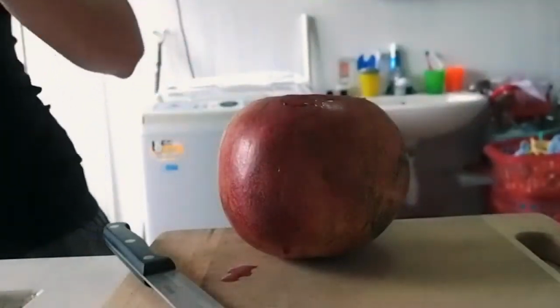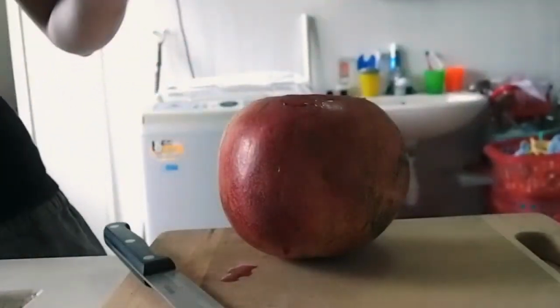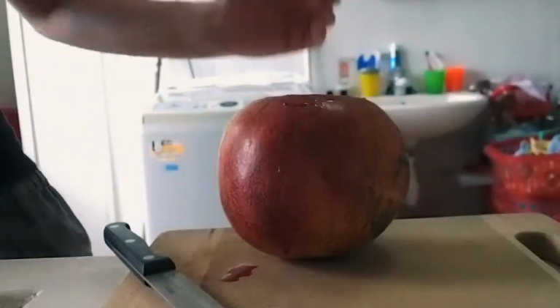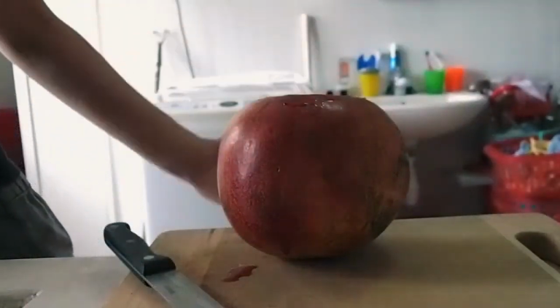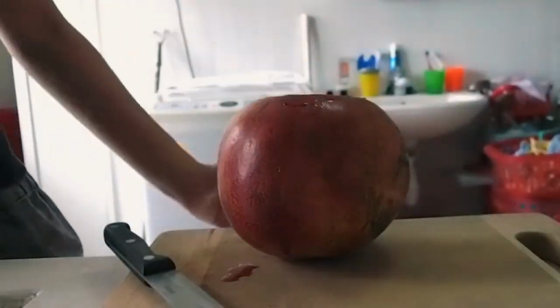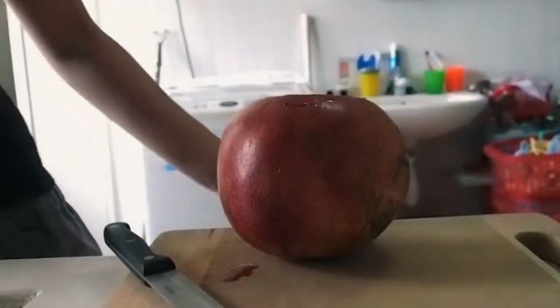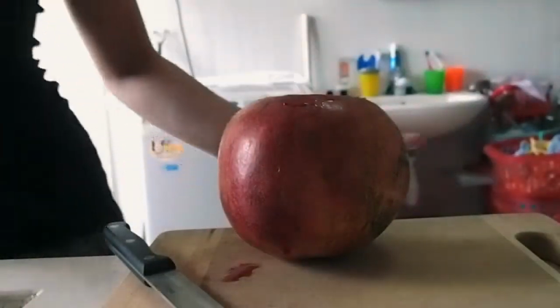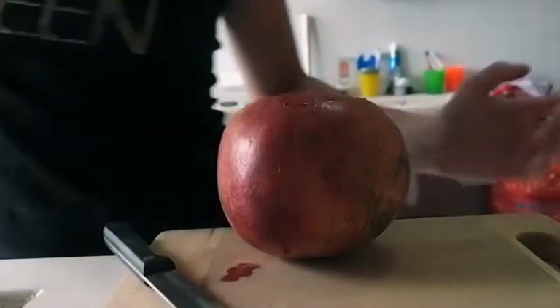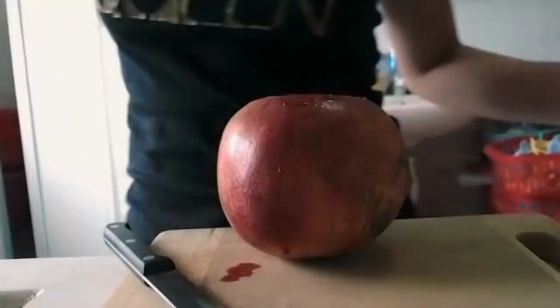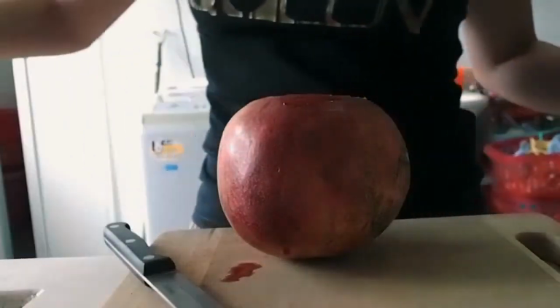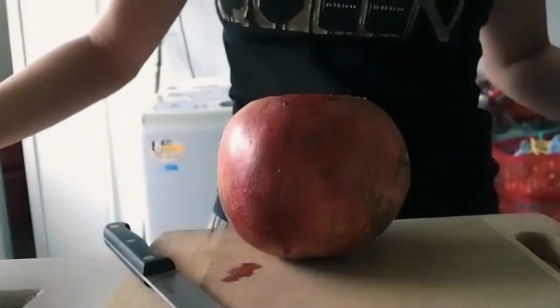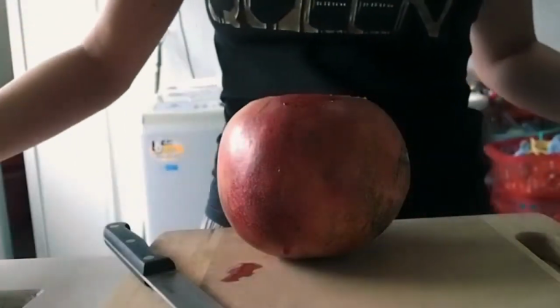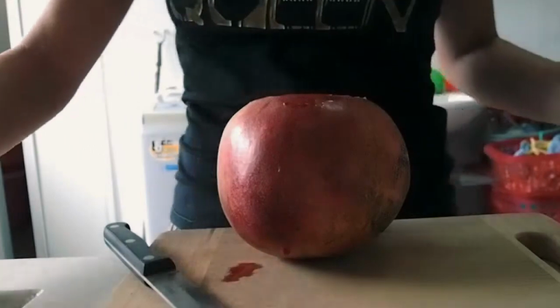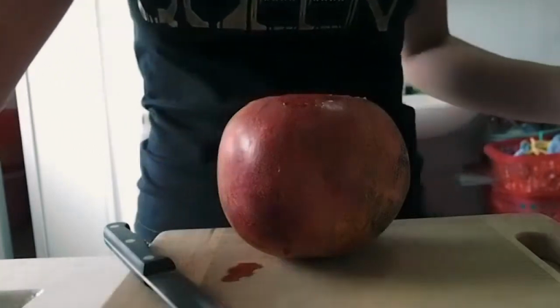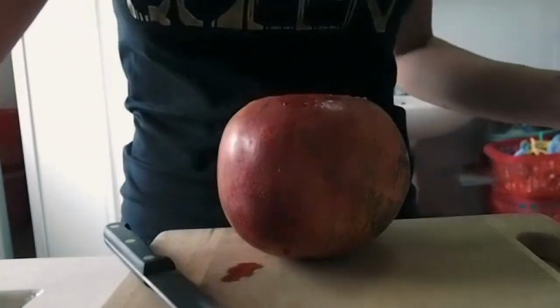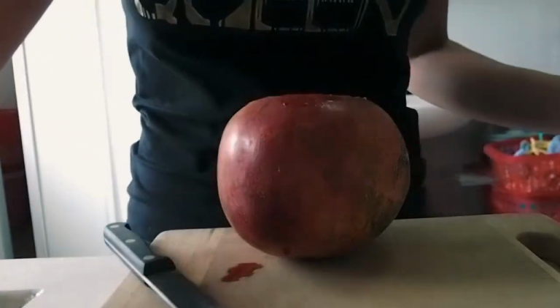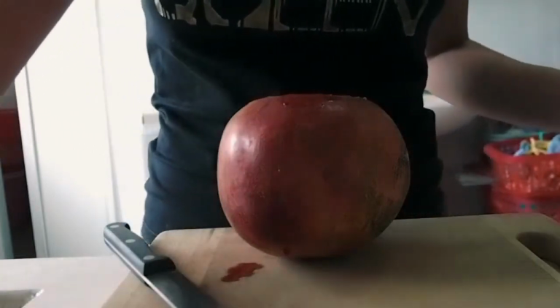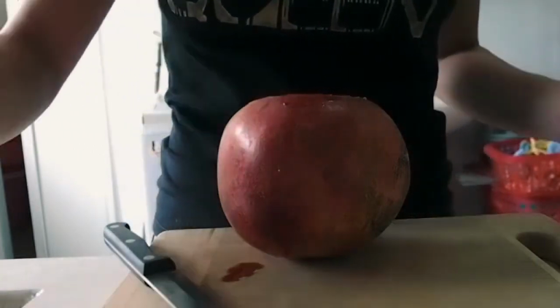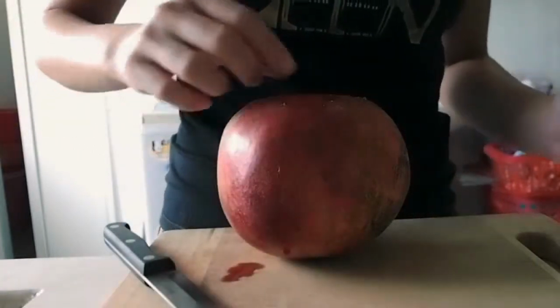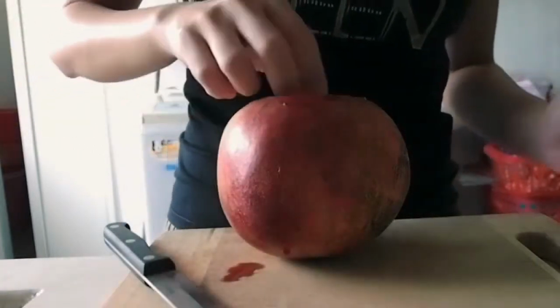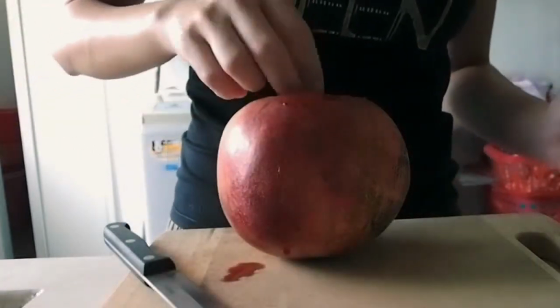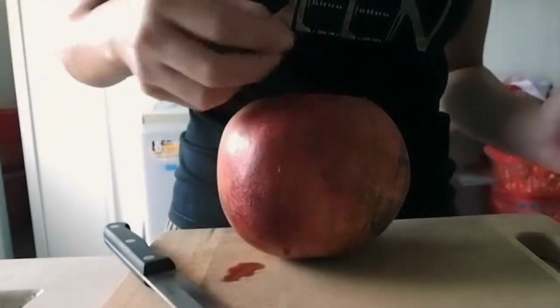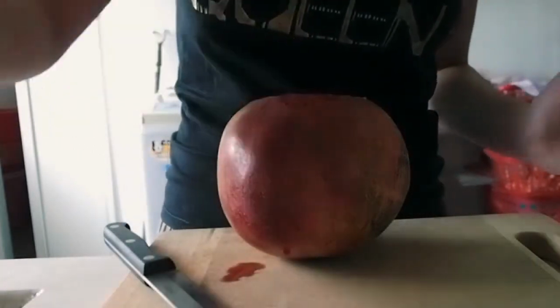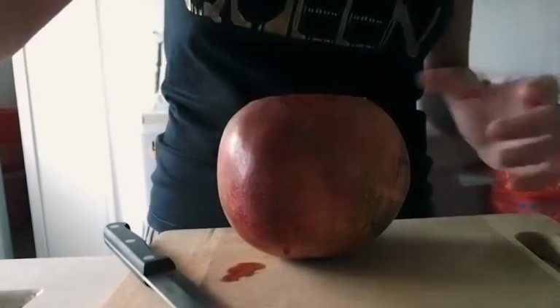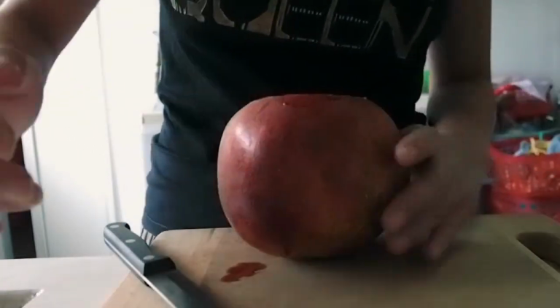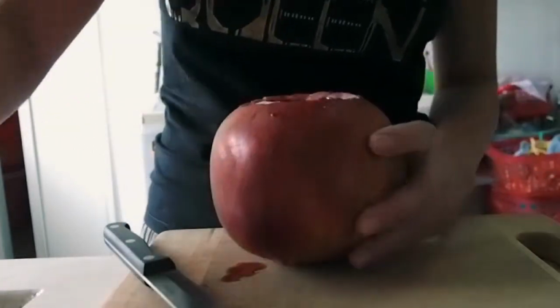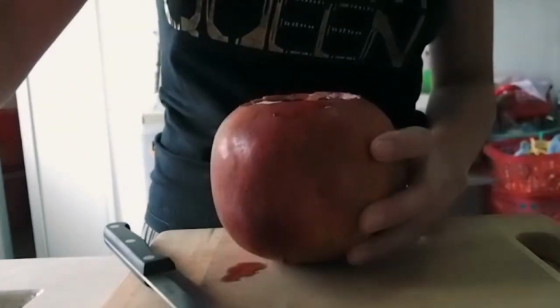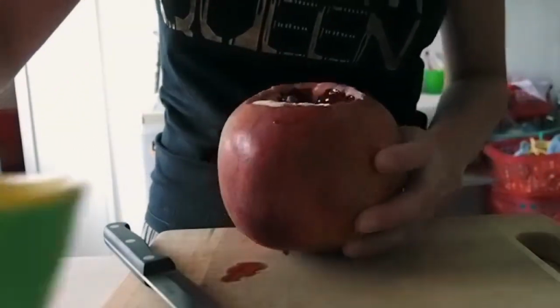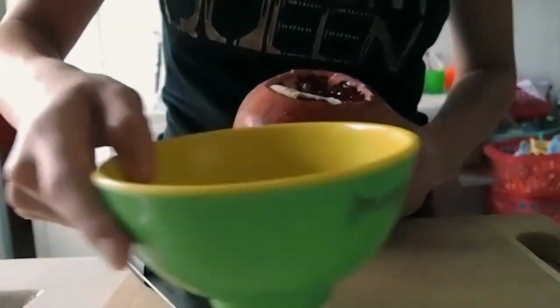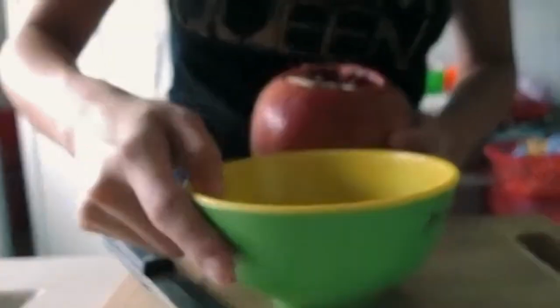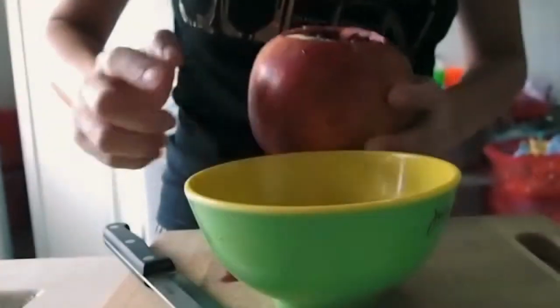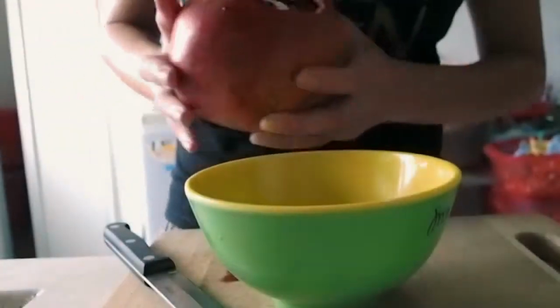At this point, you may want to just prepare a bowl so that you can put in some of the seeds inside if it's already spilling out.